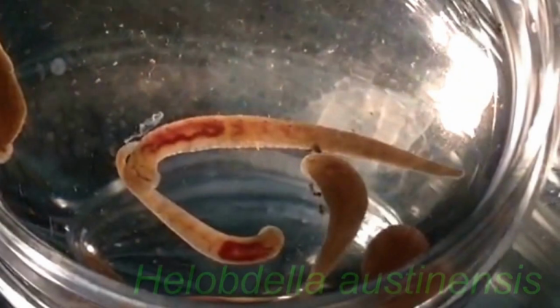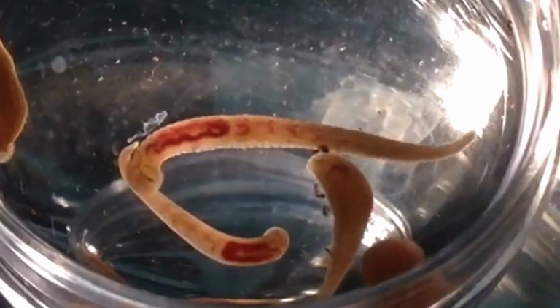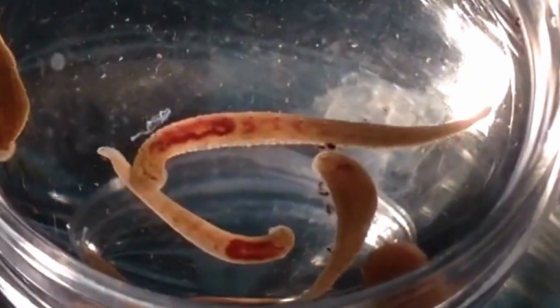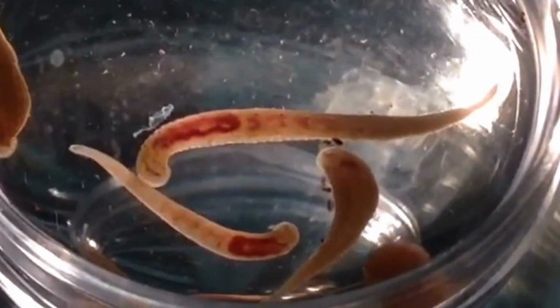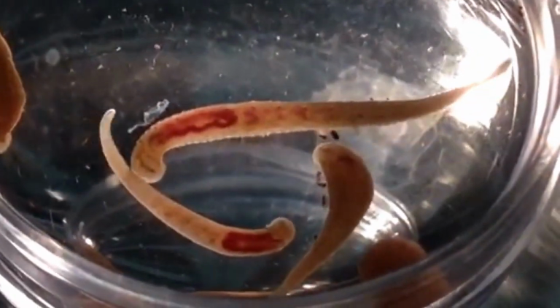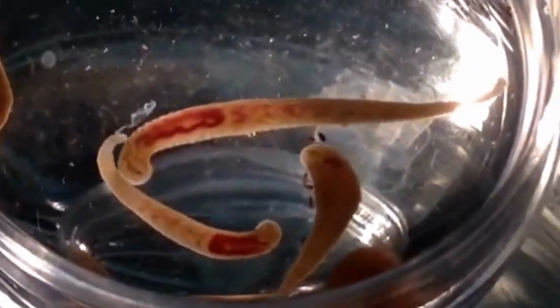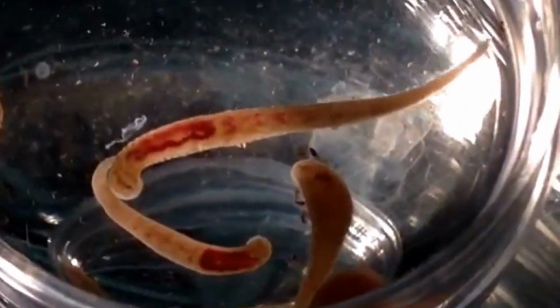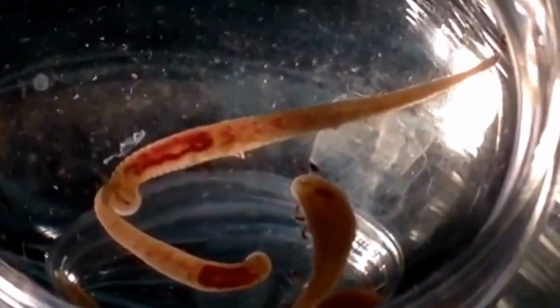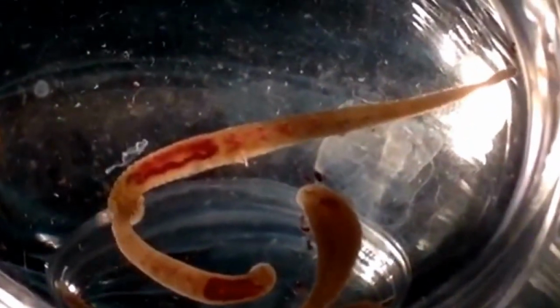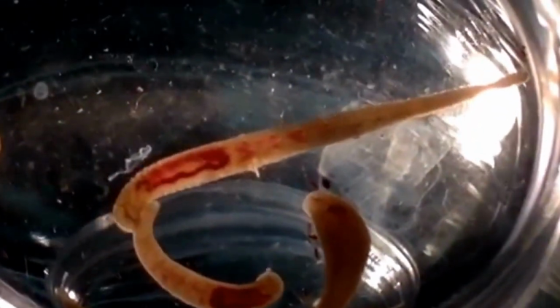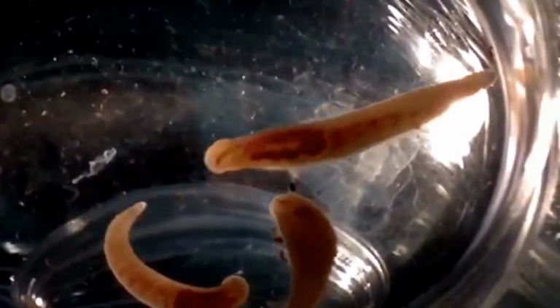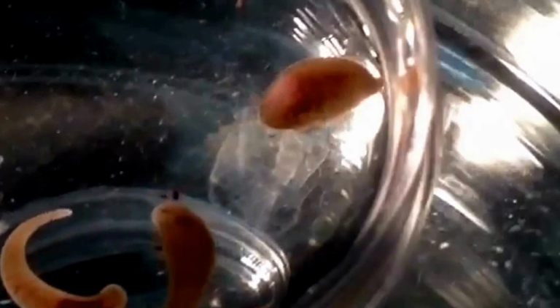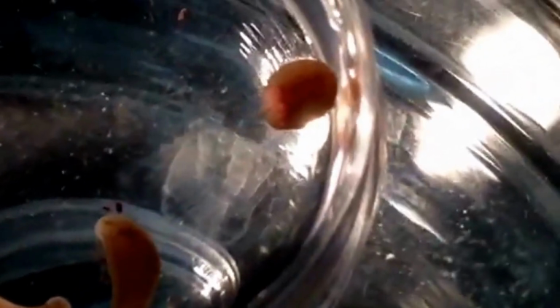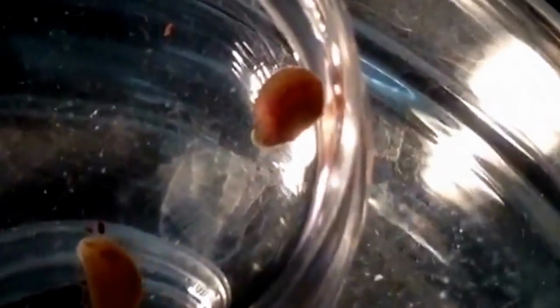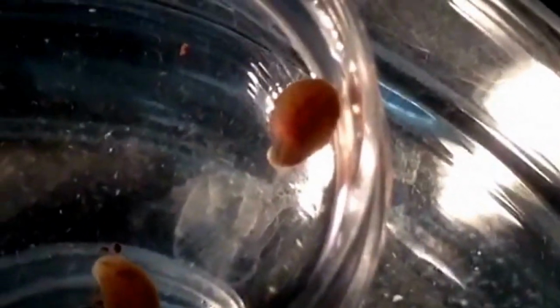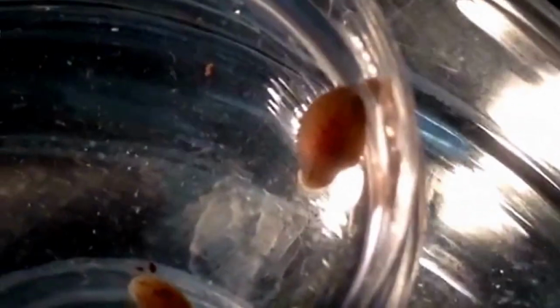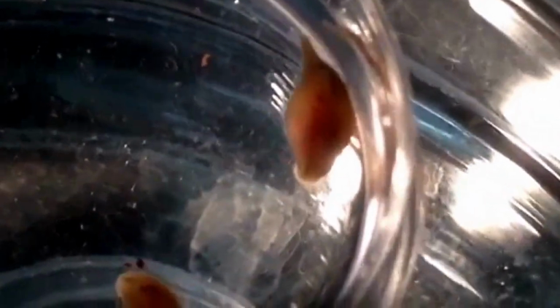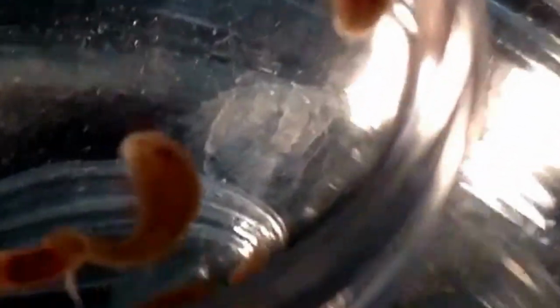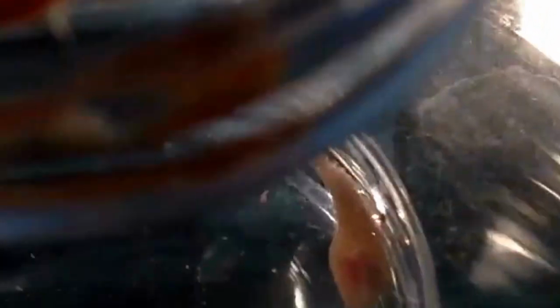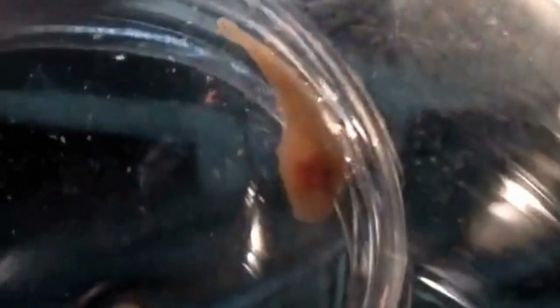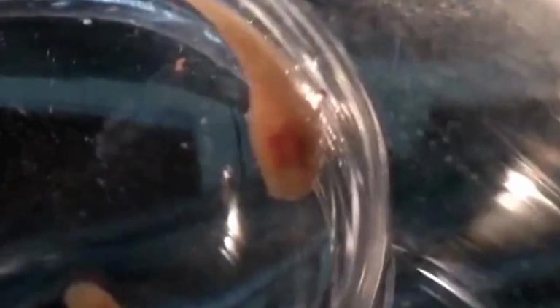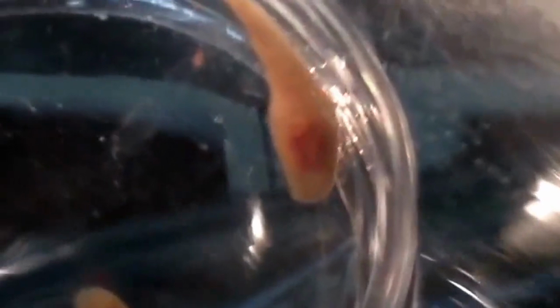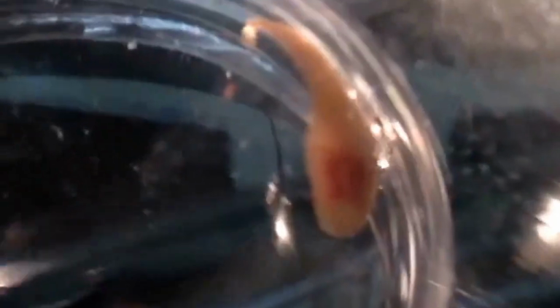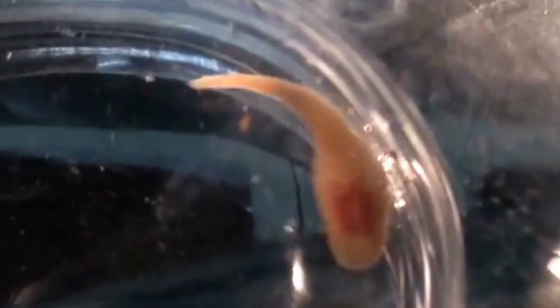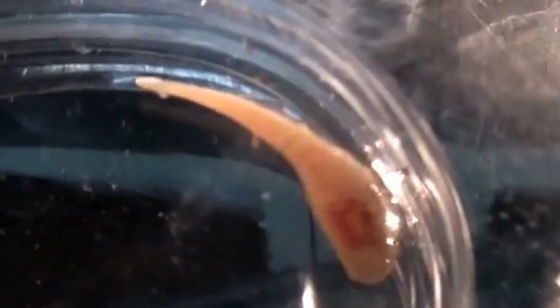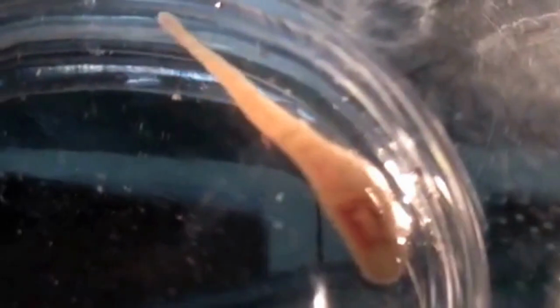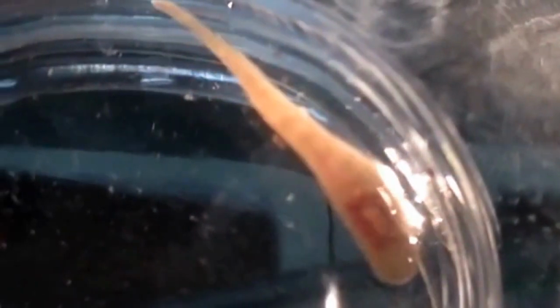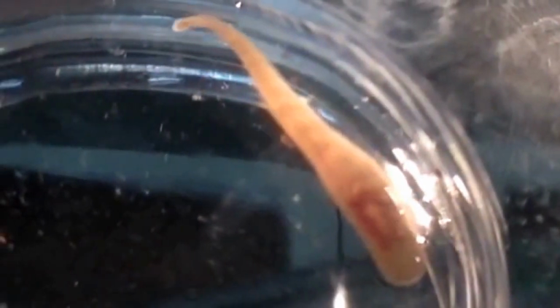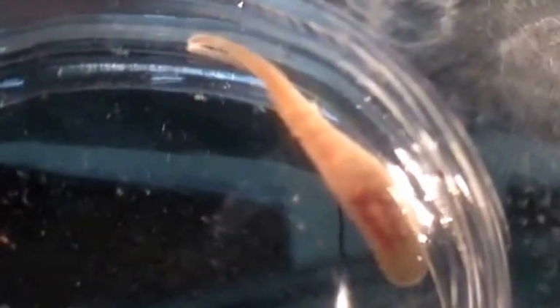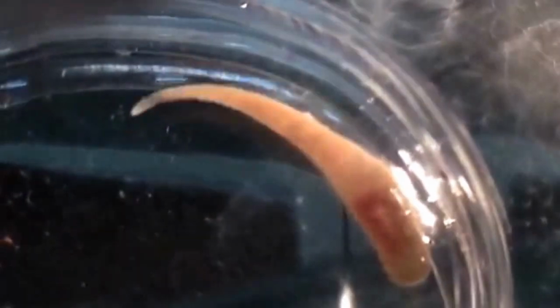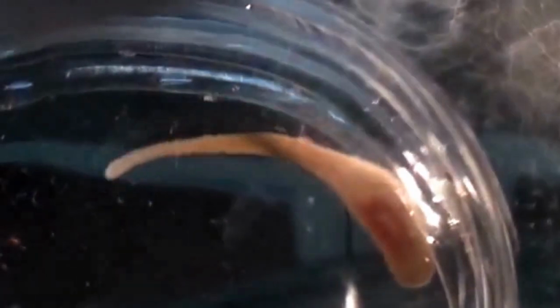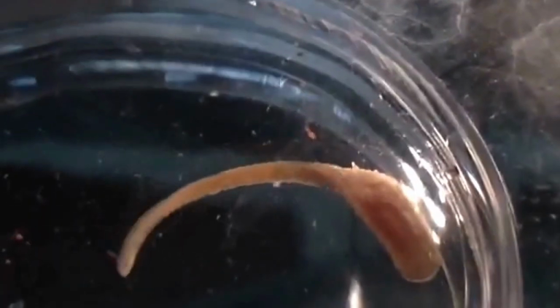Helobdella austinensis is a glossophenoid leech that shows parental care. I'm taking some photos using a mirror so that we can see the ventral surface of the organism. These leeches have parental care and they're really neat.